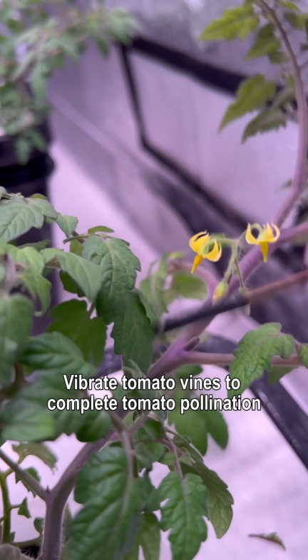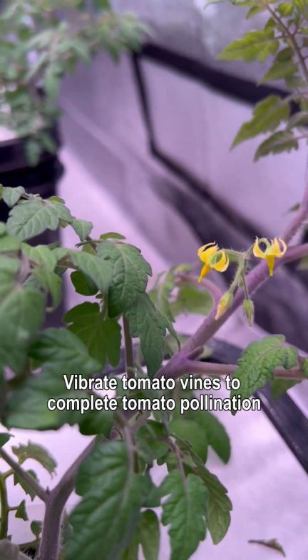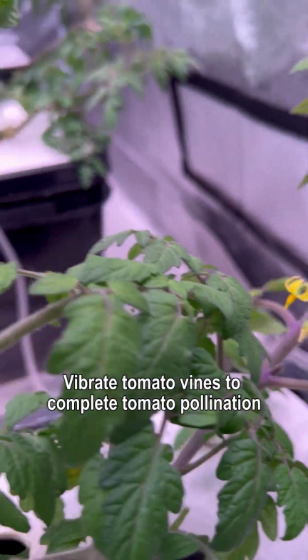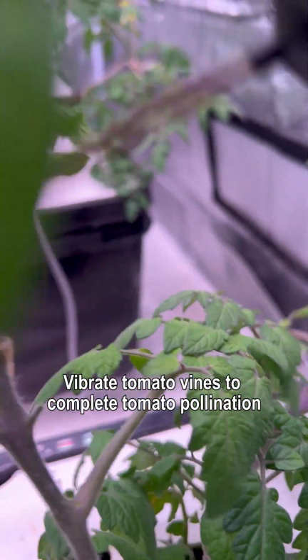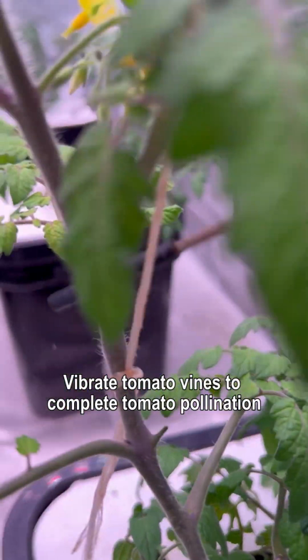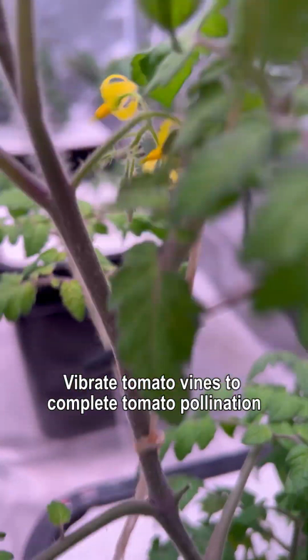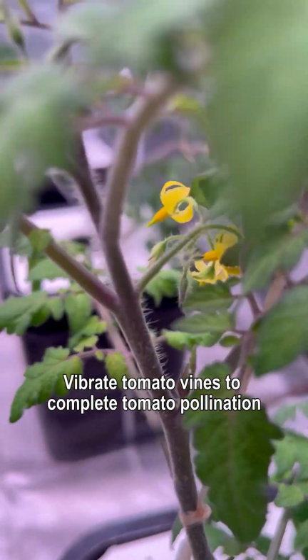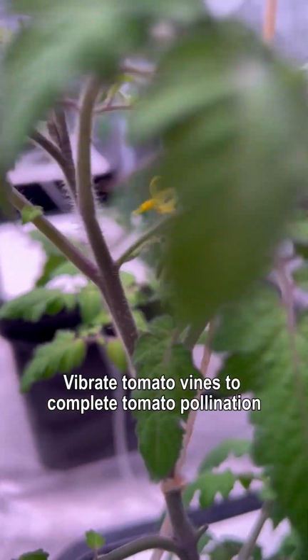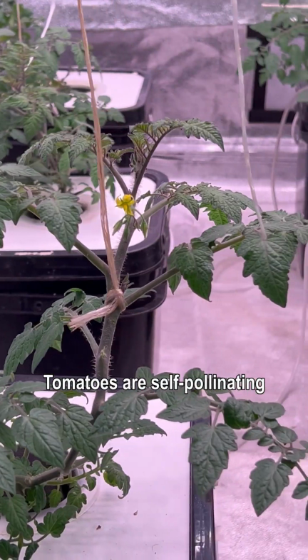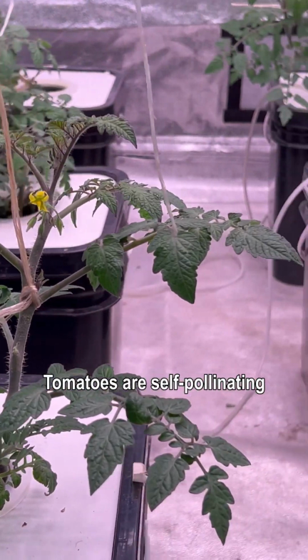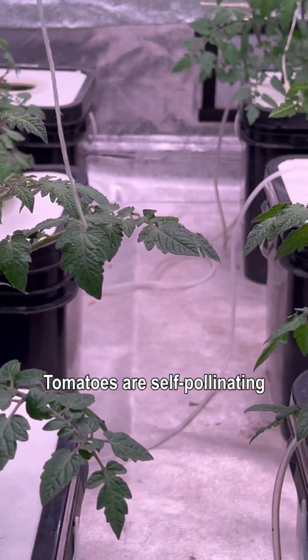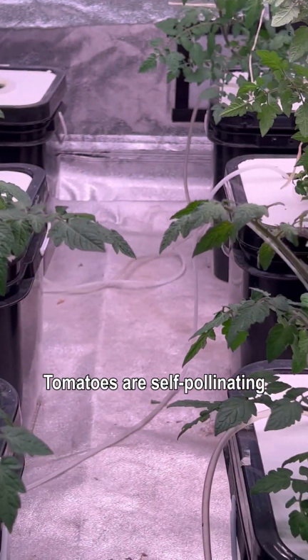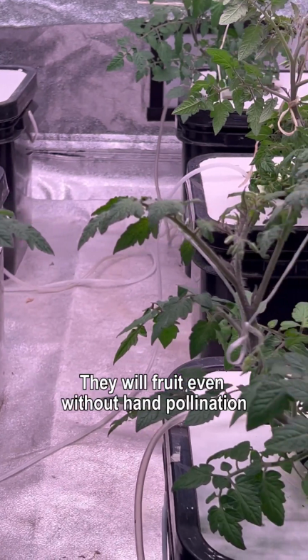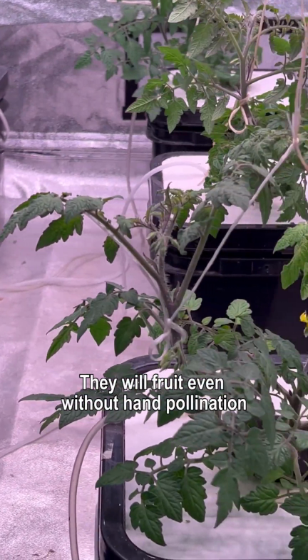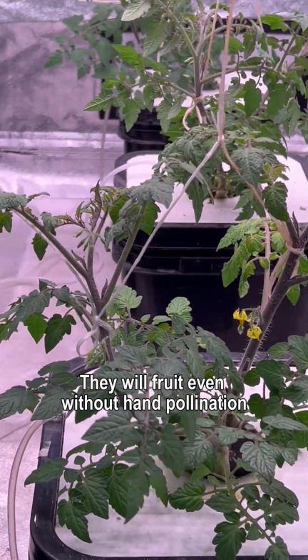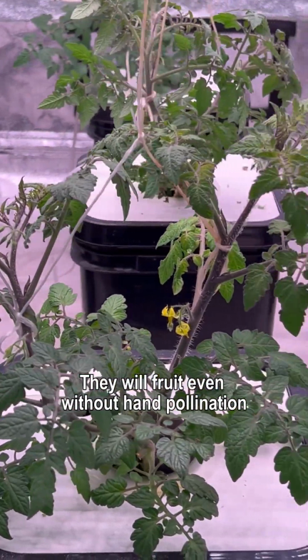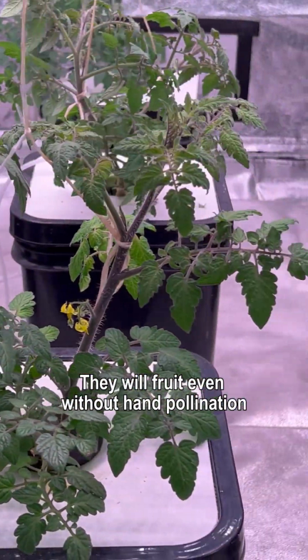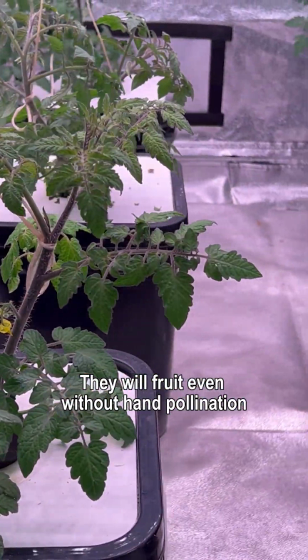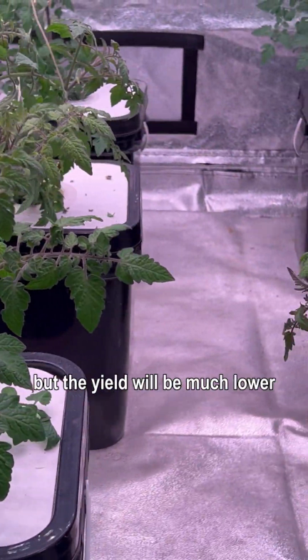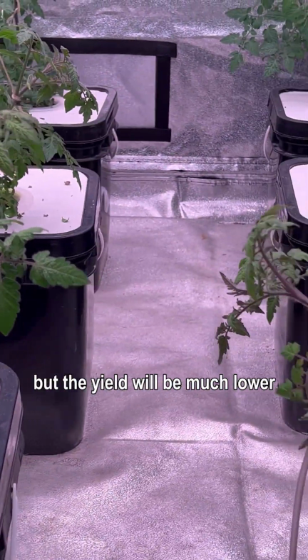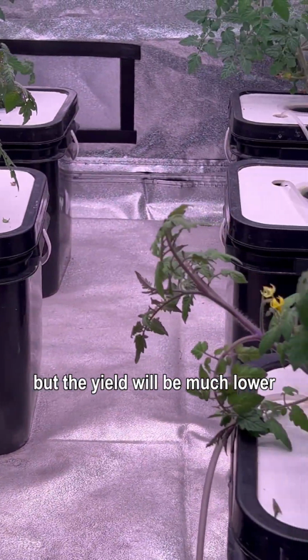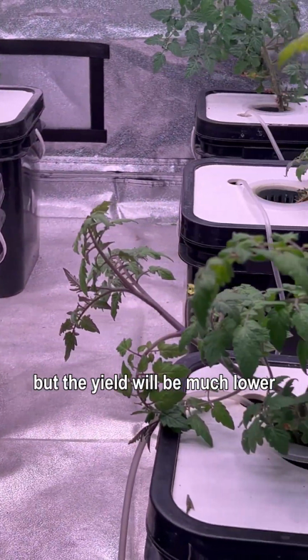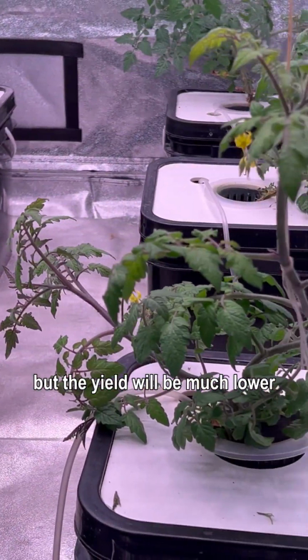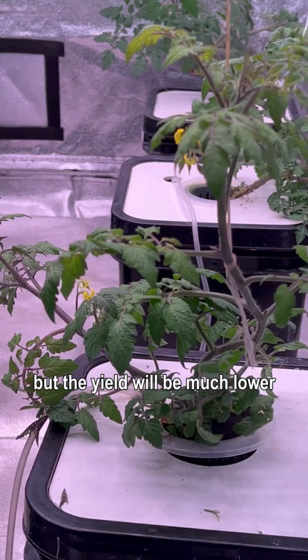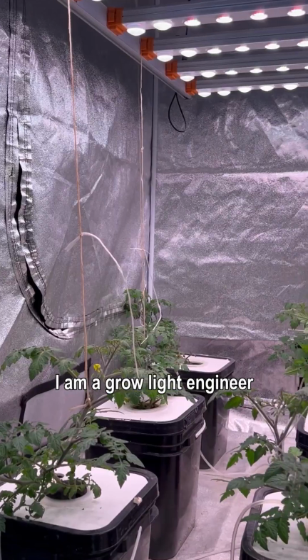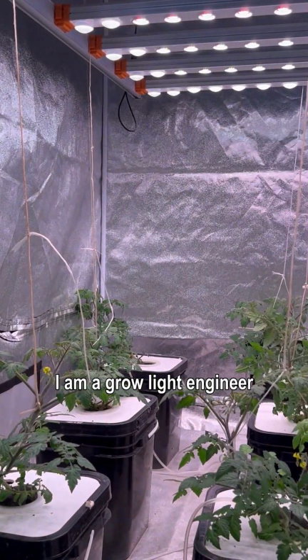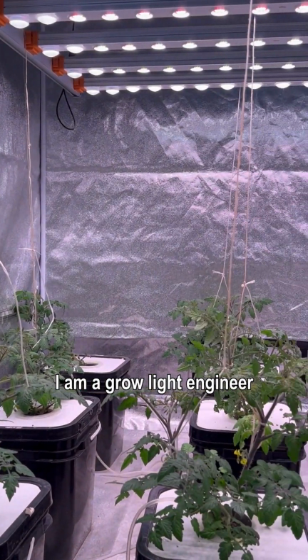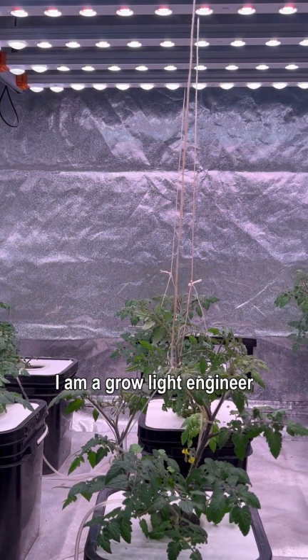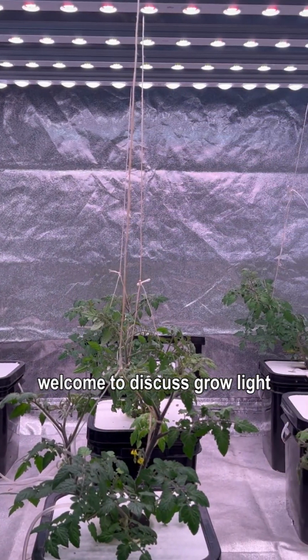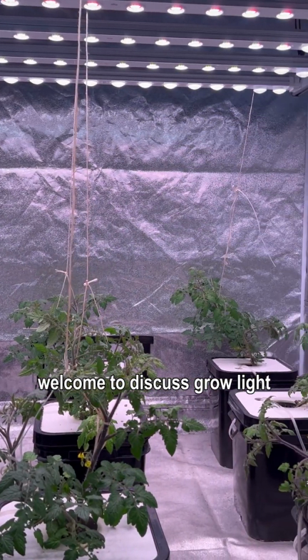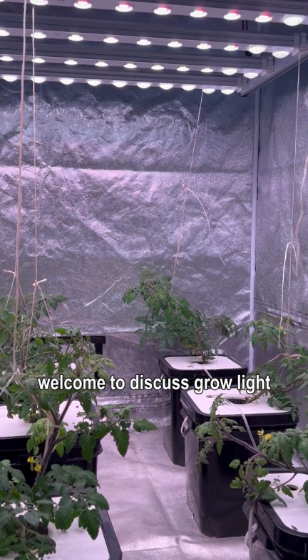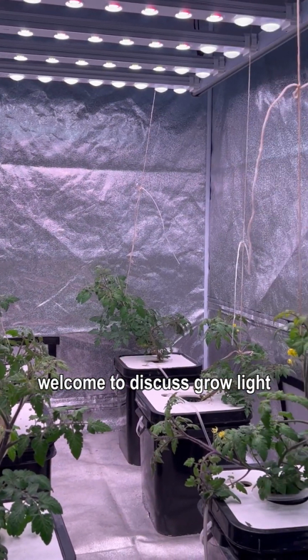We vibrate tomato vines to complete tomato pollination. Tomatoes are self-pollinating — they will fruit even without hand pollination, but the yield will be much lower. I am a grow light engineer; welcome to discuss grow lights.